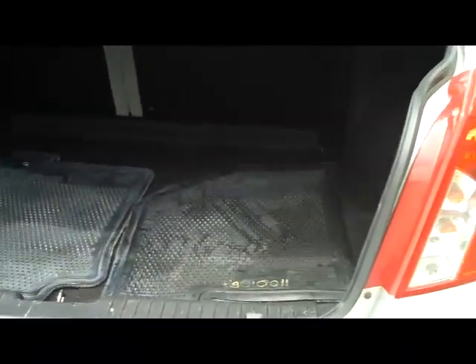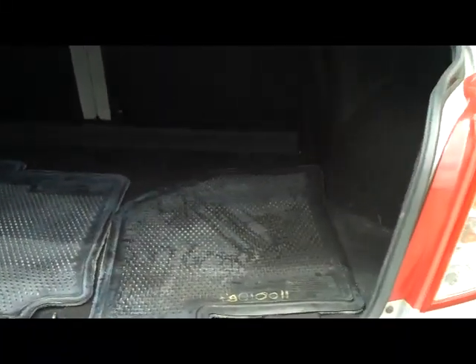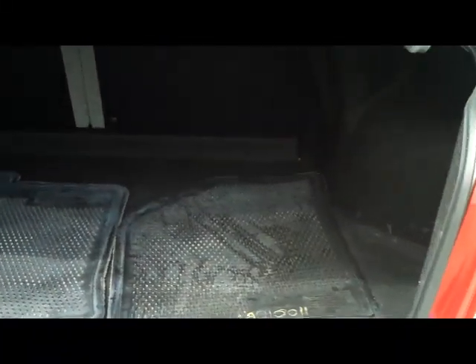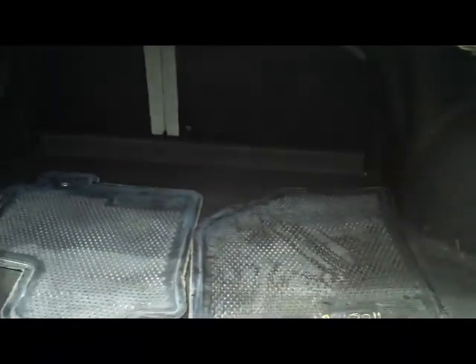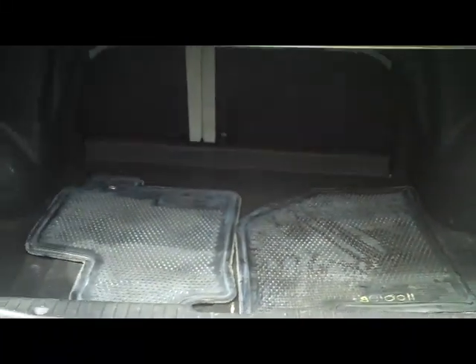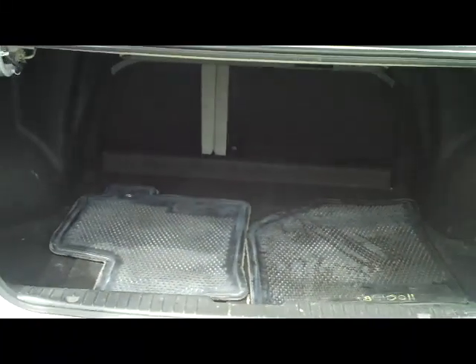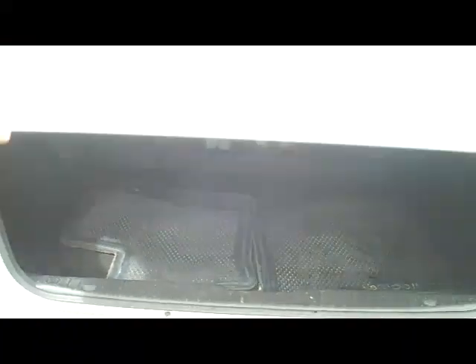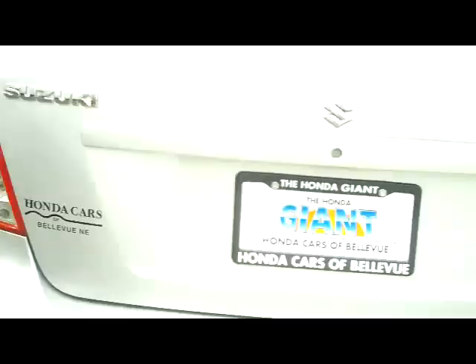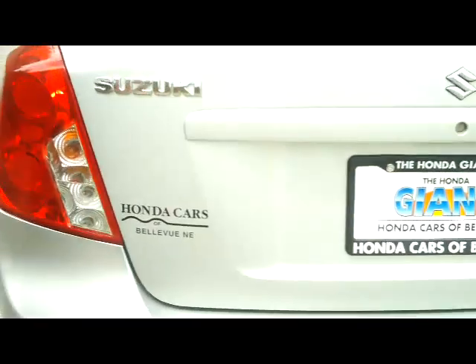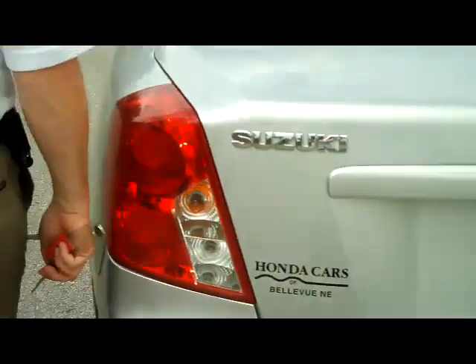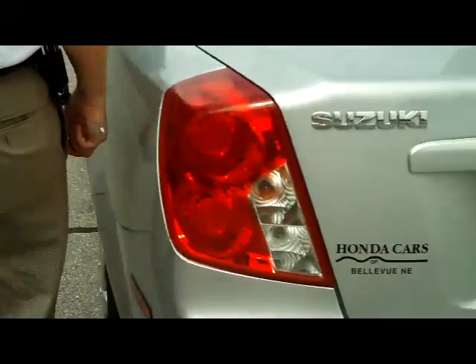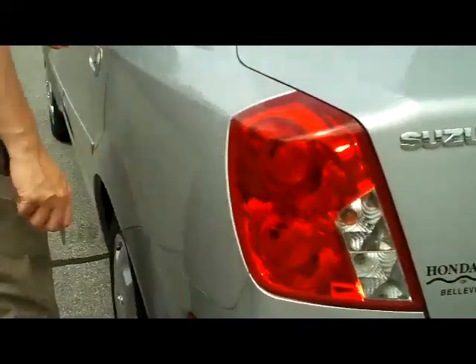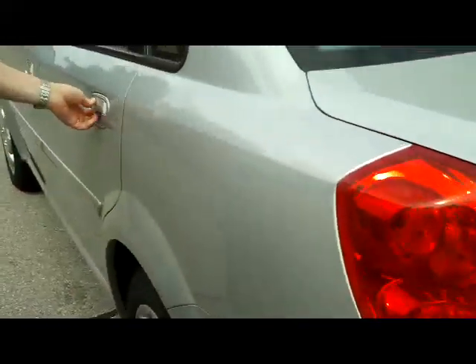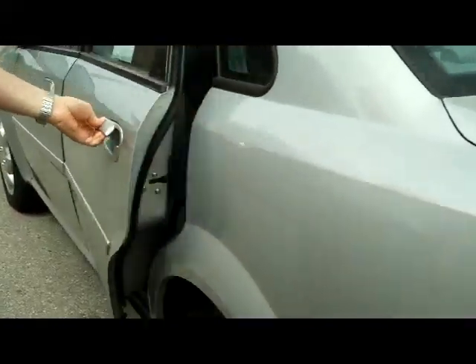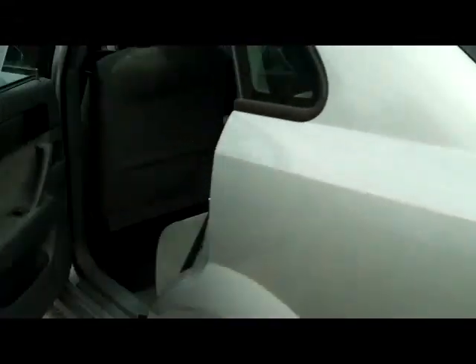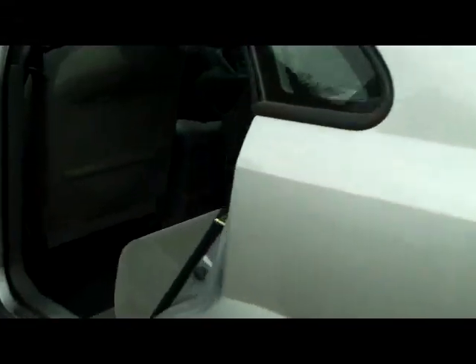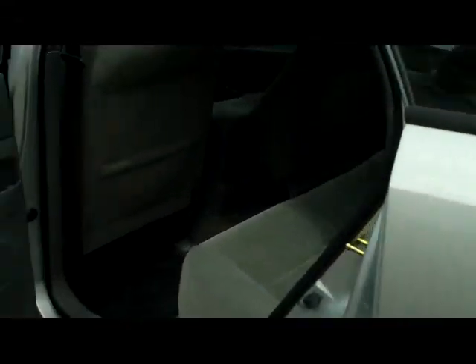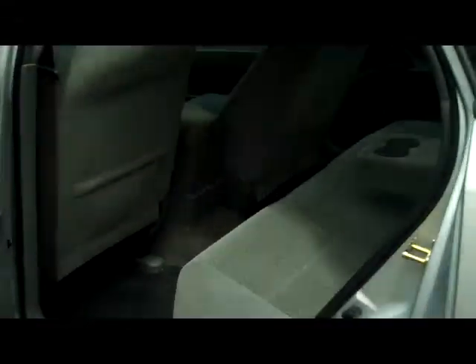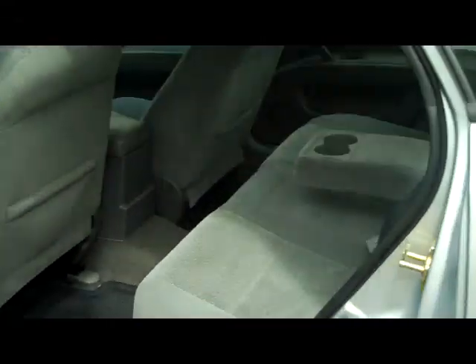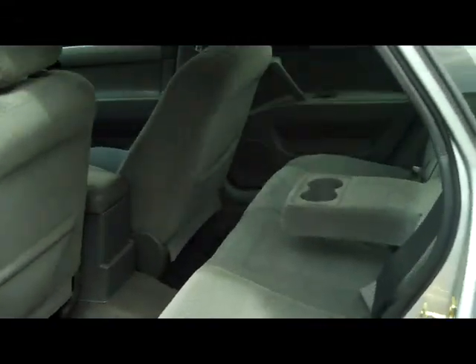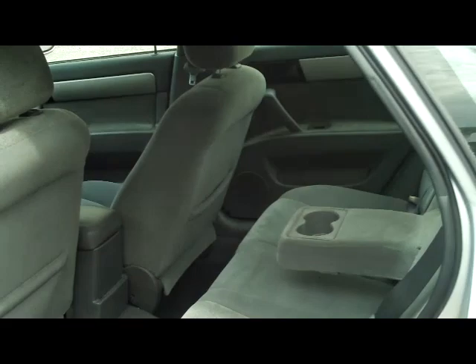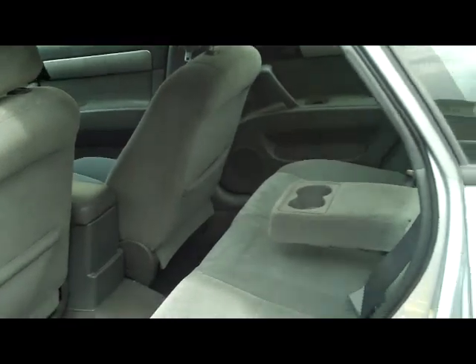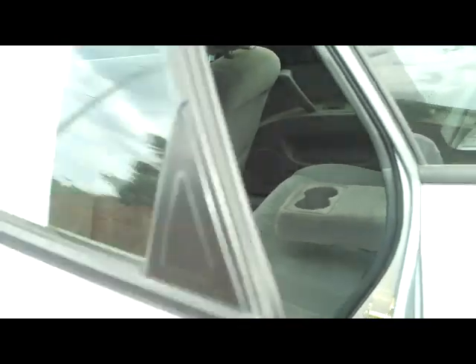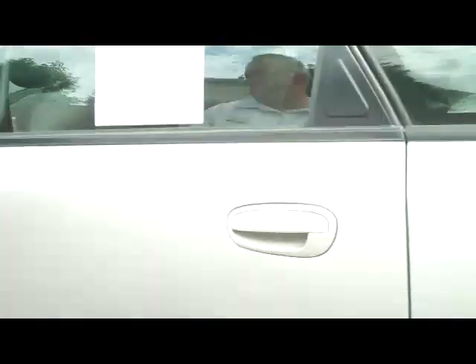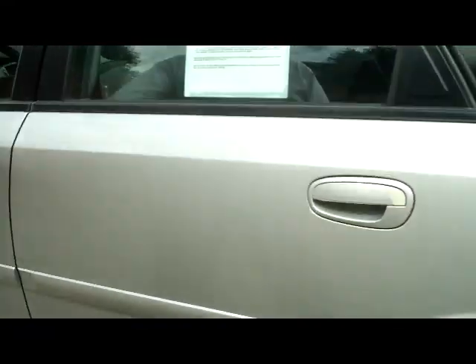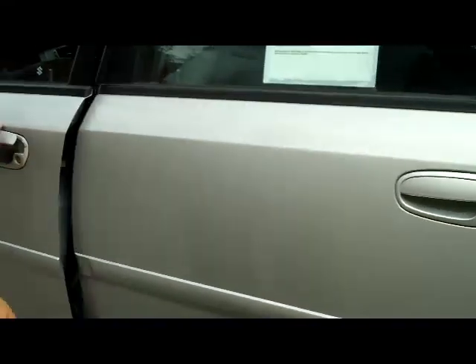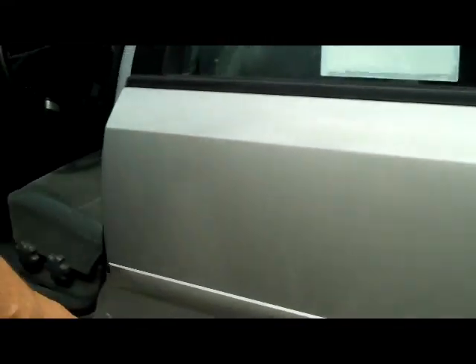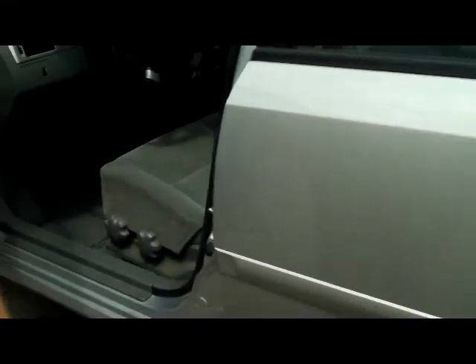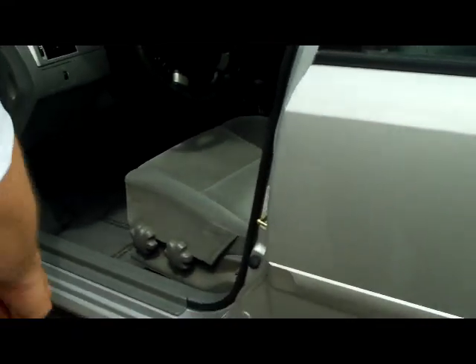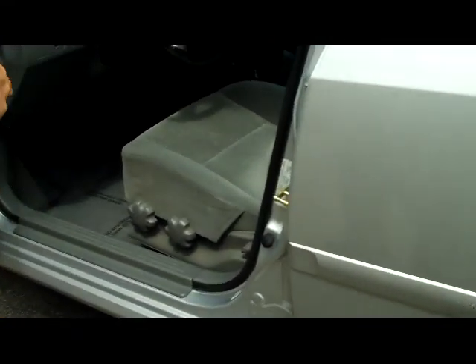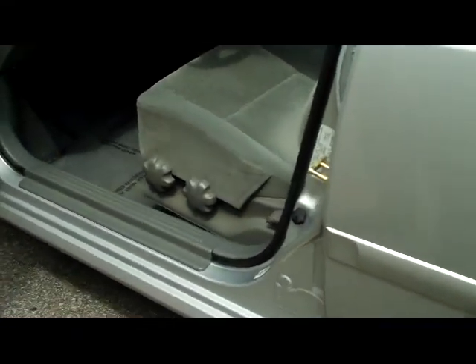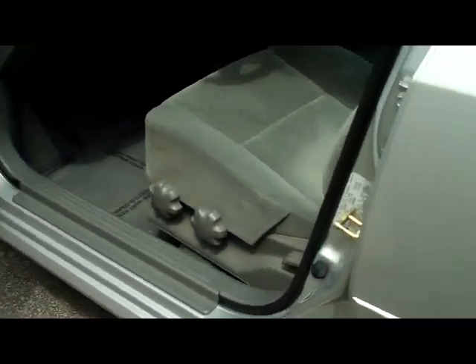You also have 60-40 pull down seats if you need additional space. Lots of leg room in the back, seating for up to 5. You do have multiple adjustments on the driver's seat.